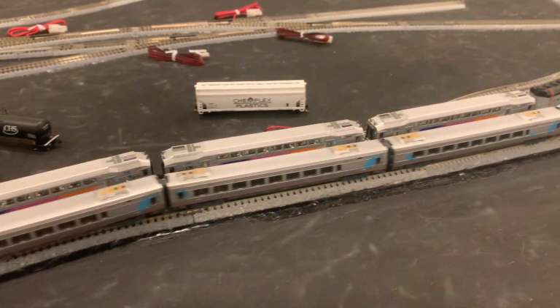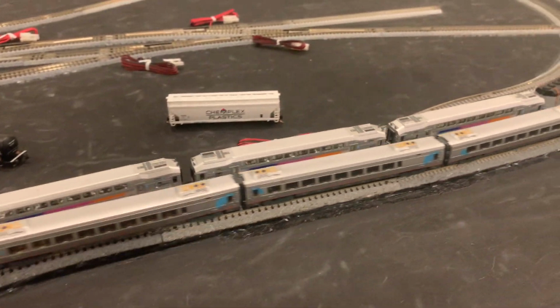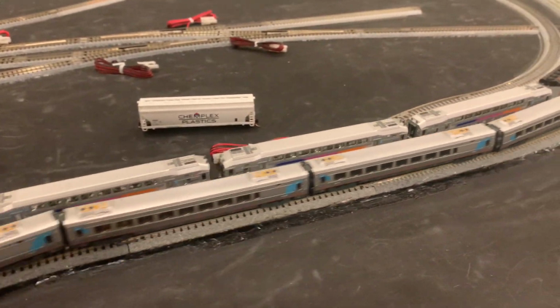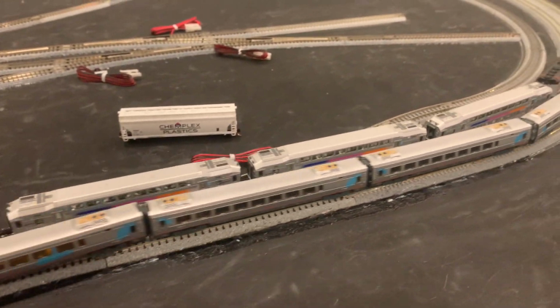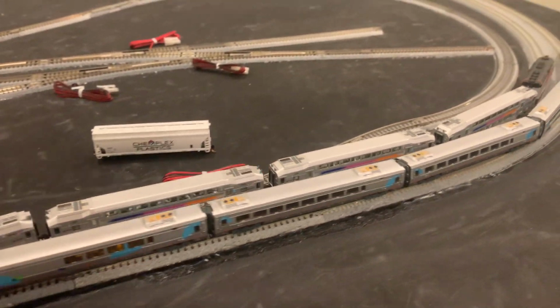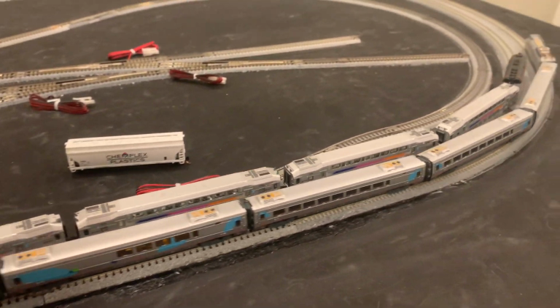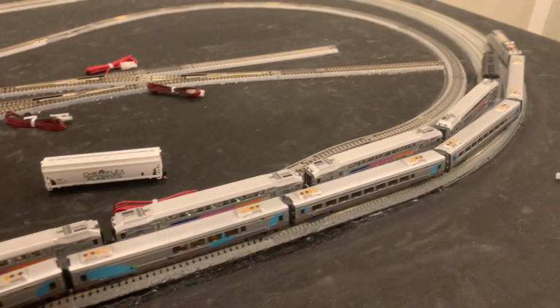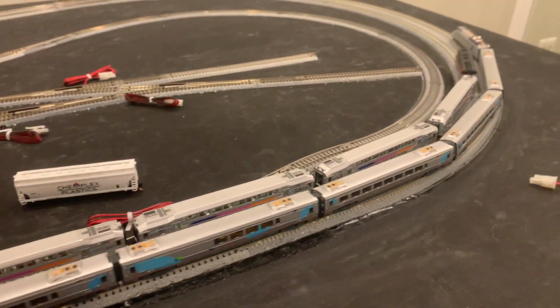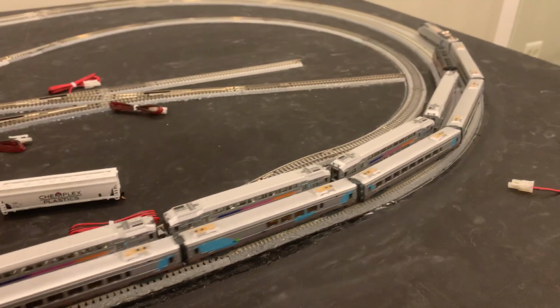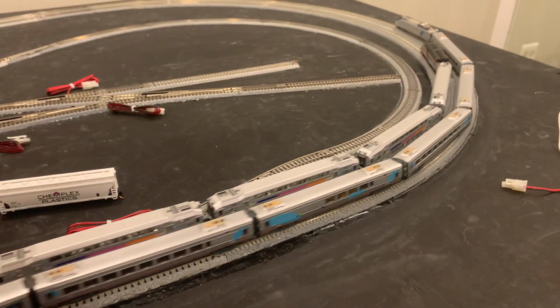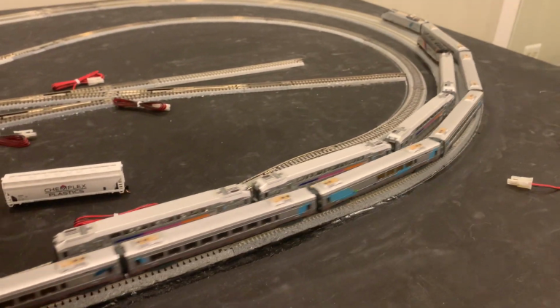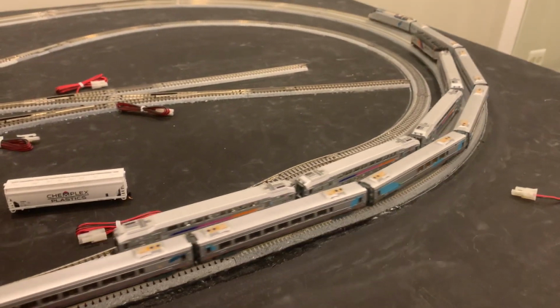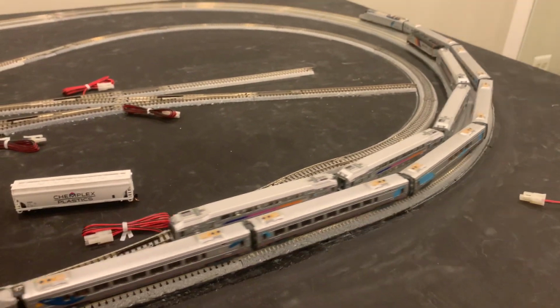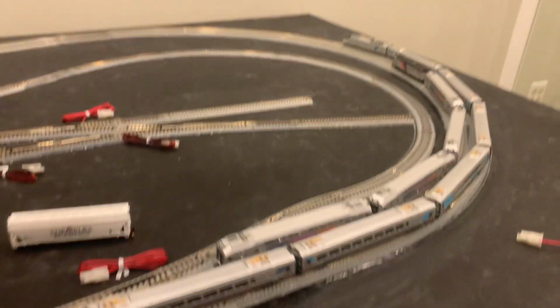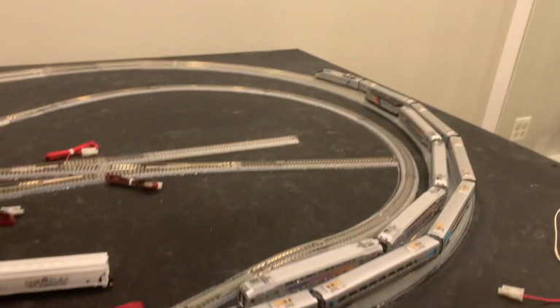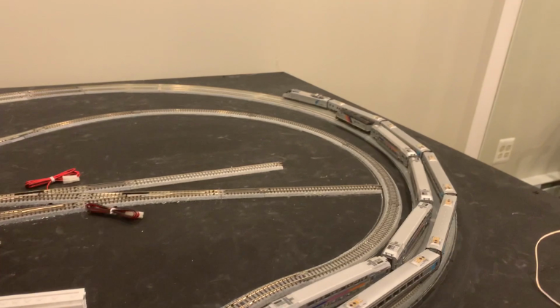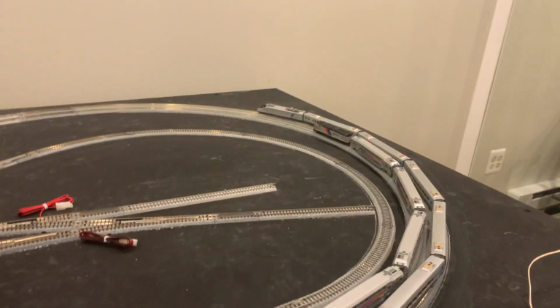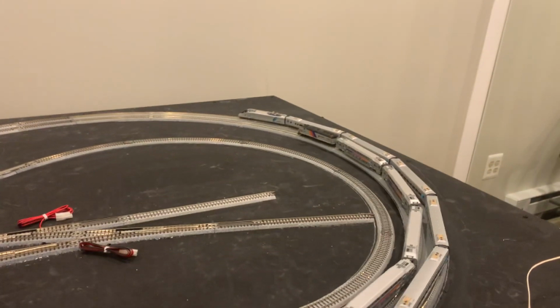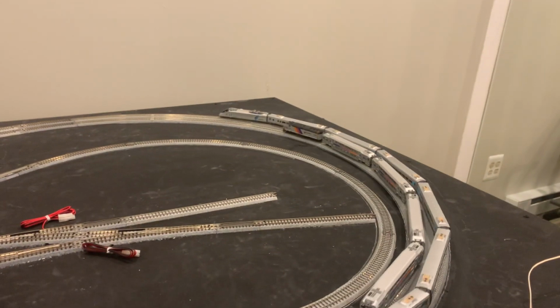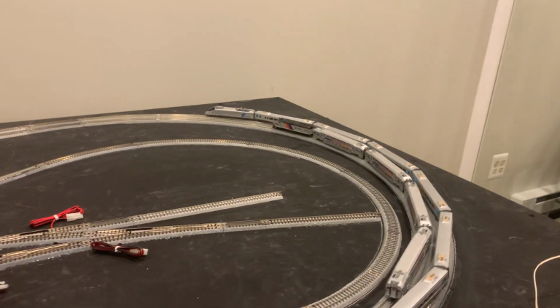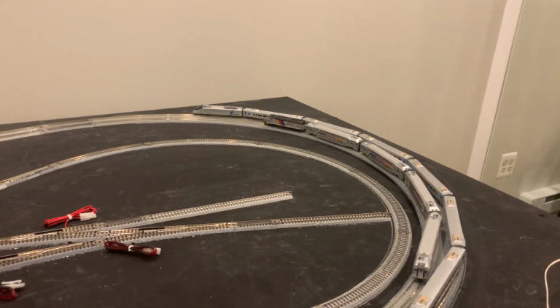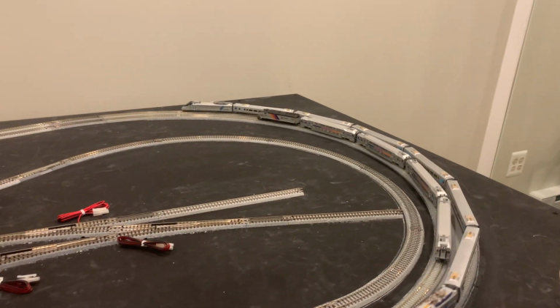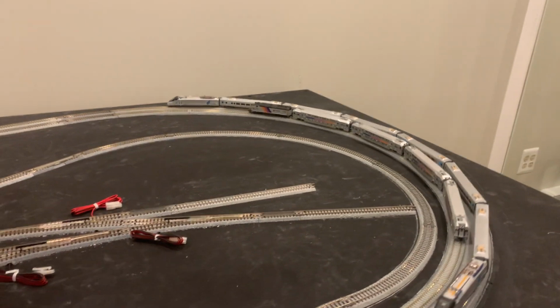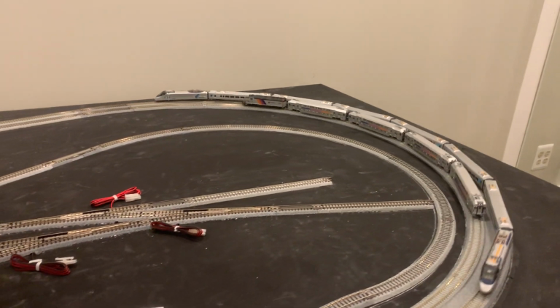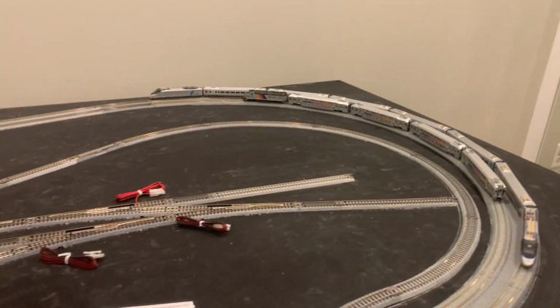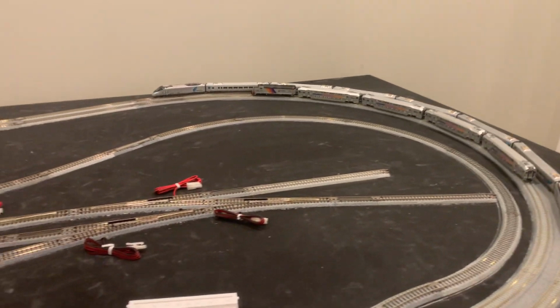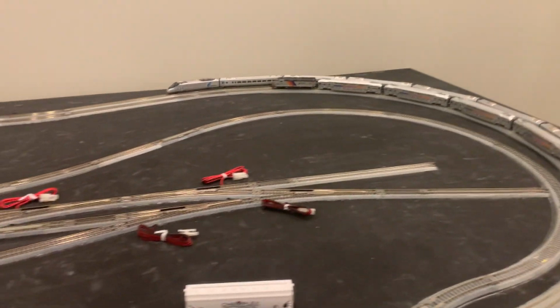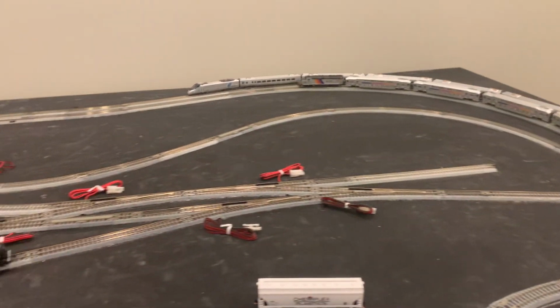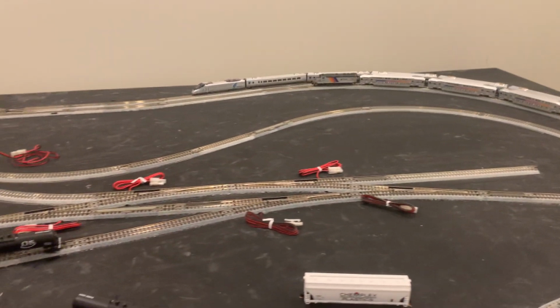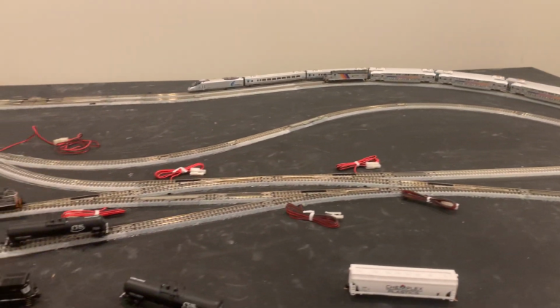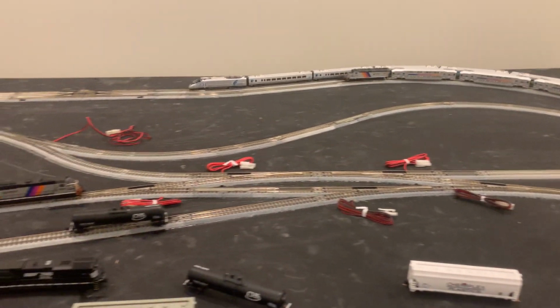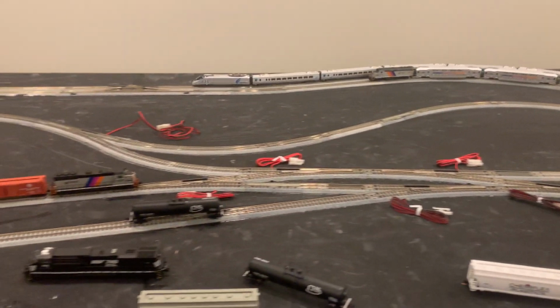You can see it matches the speed of the New Jersey Transit around the curves, but then on the straightaways it just rockets forward.